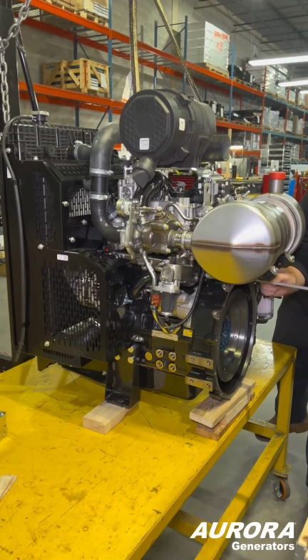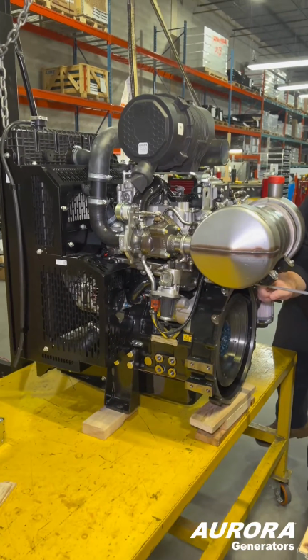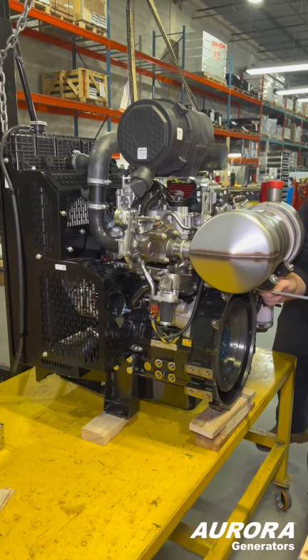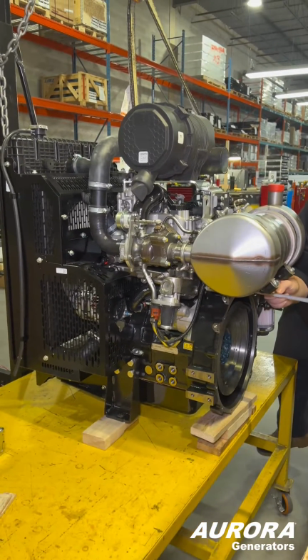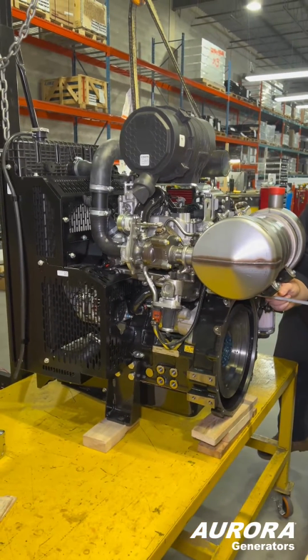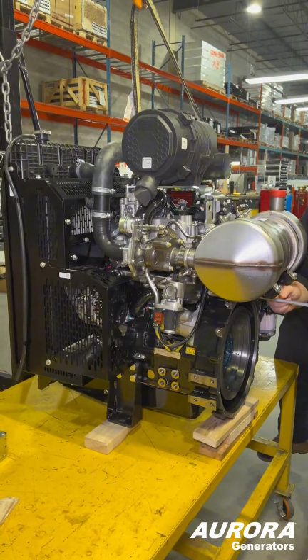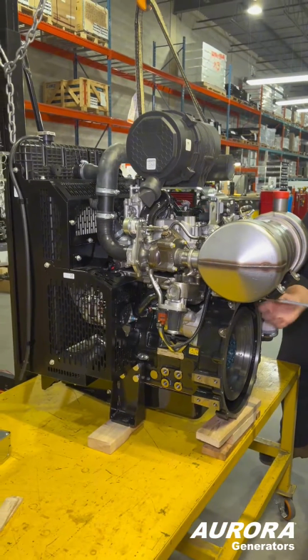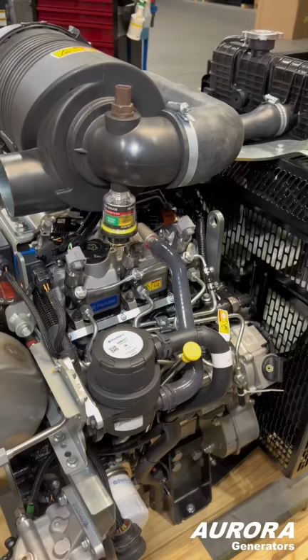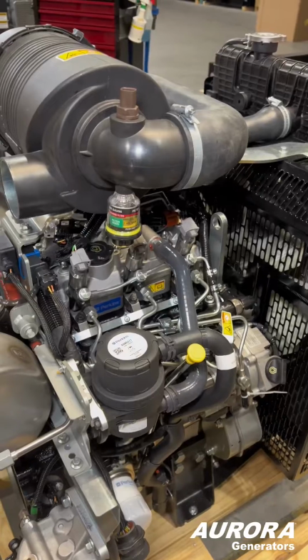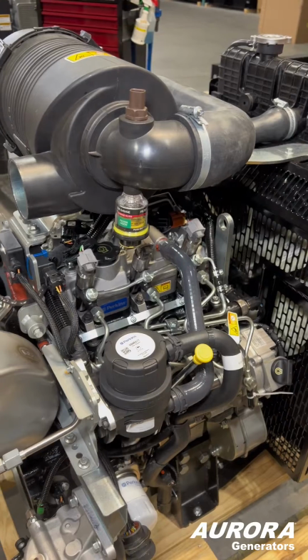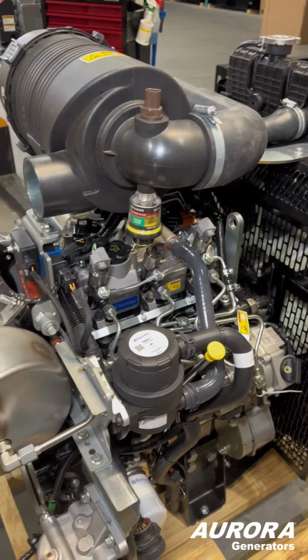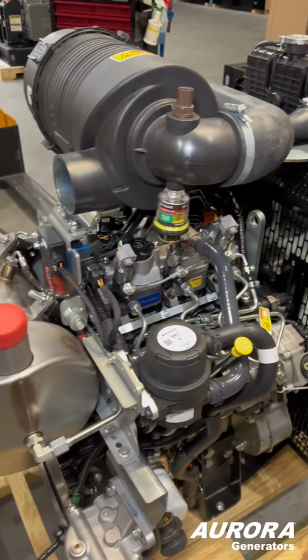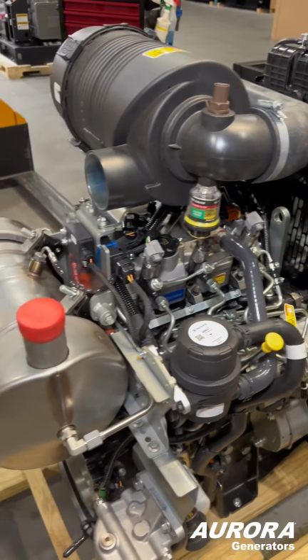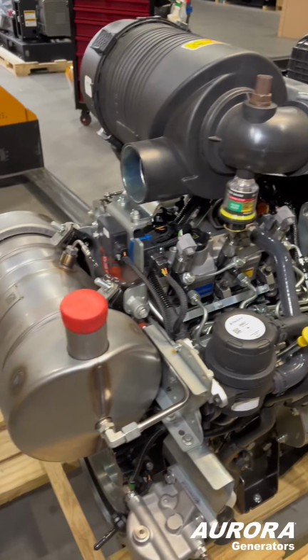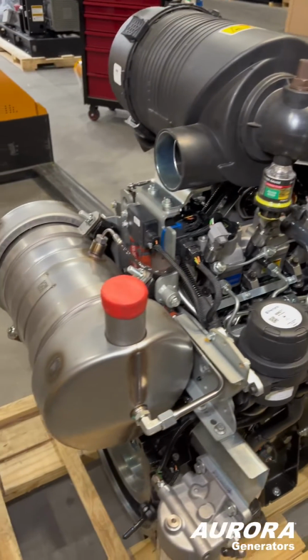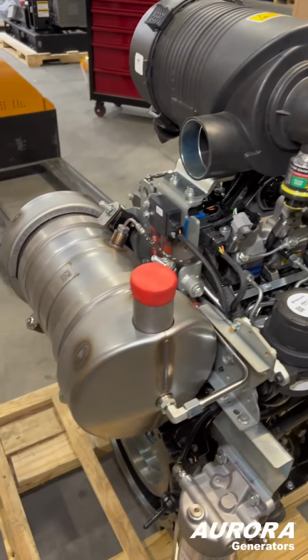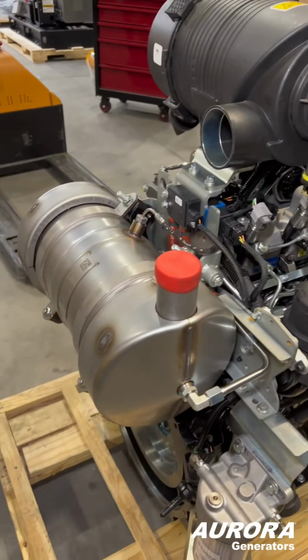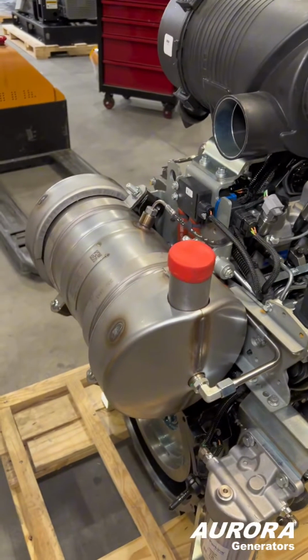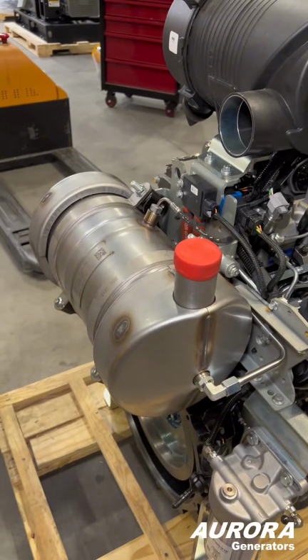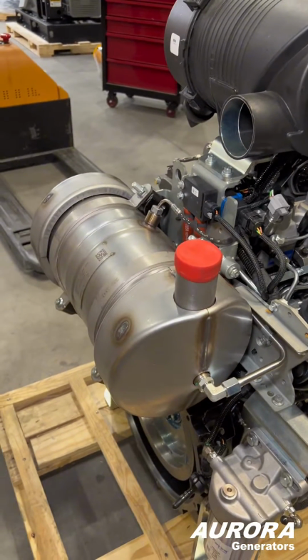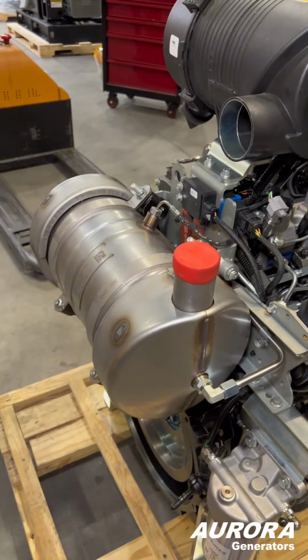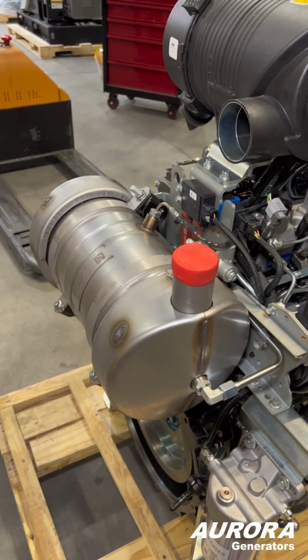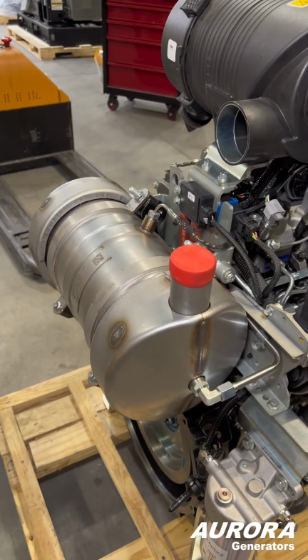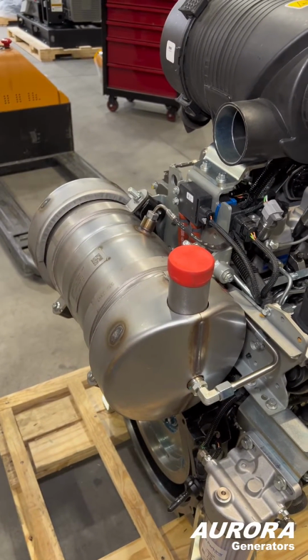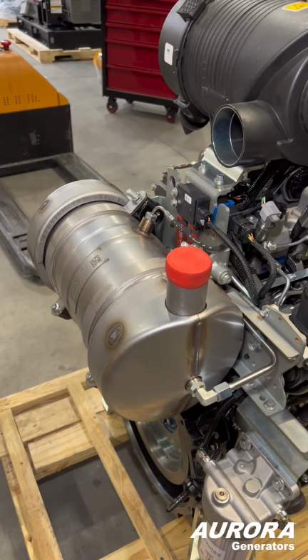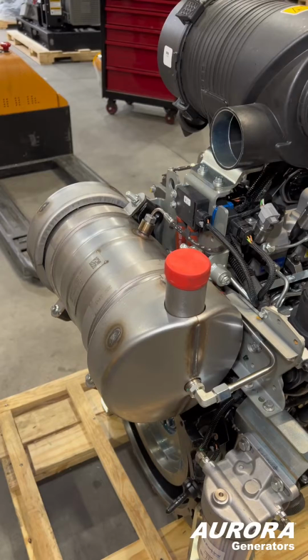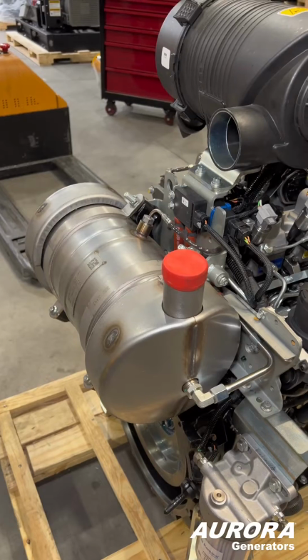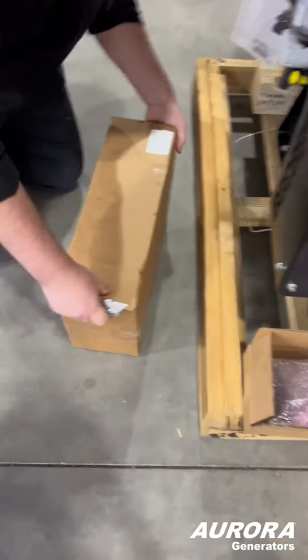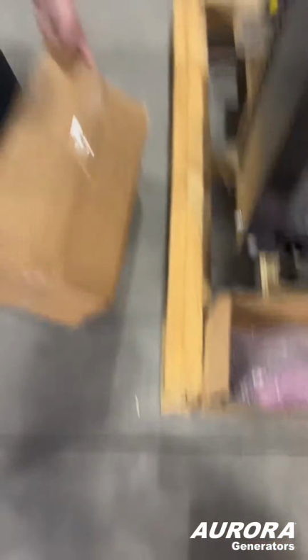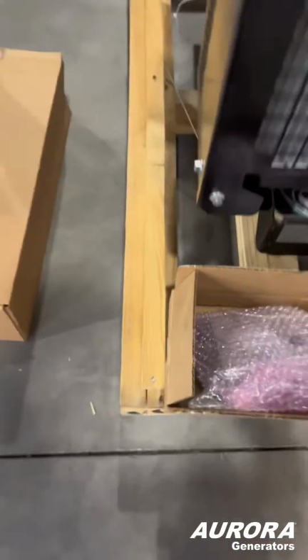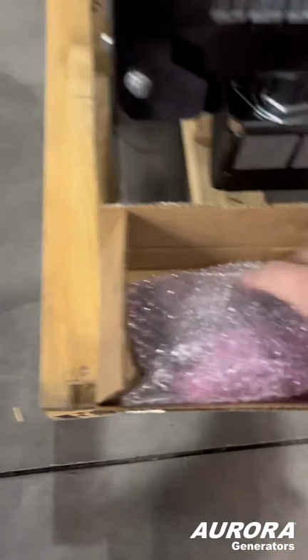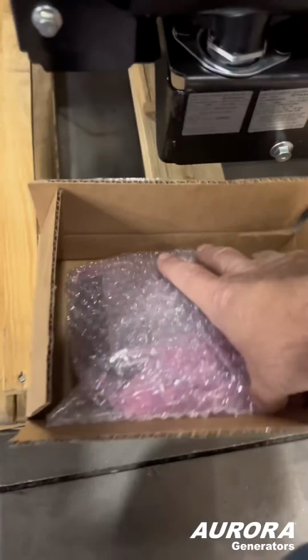However, this type of engine is not required for emergency standby generators. Your home or standby generator is more straightforward in design without all the electronics.